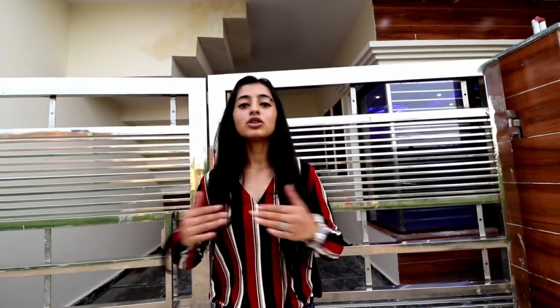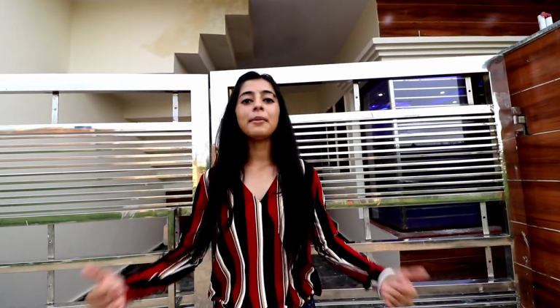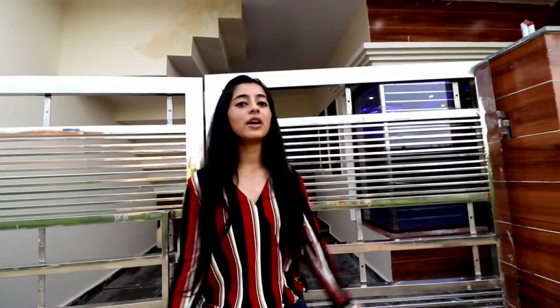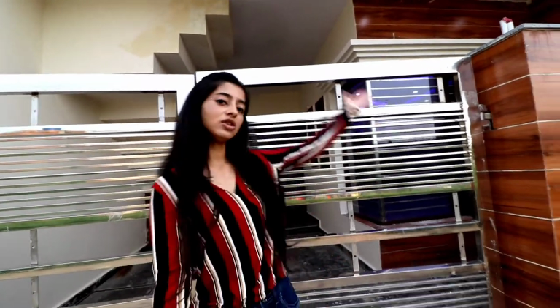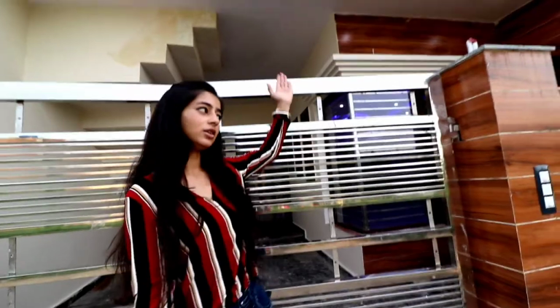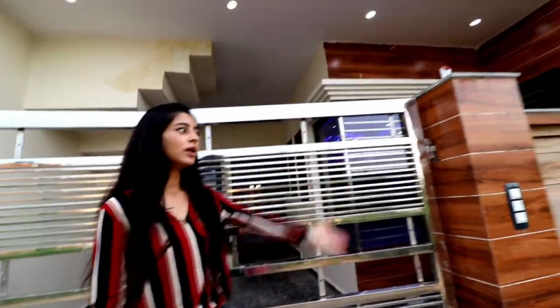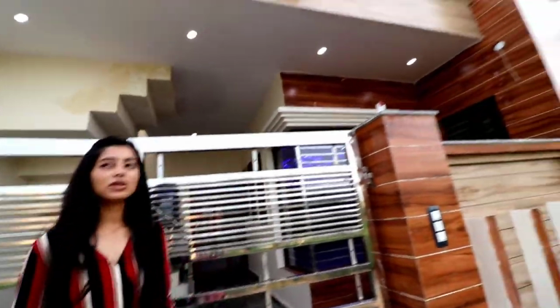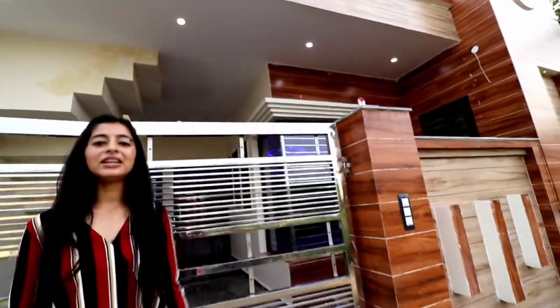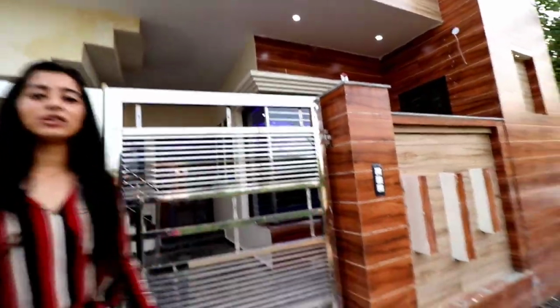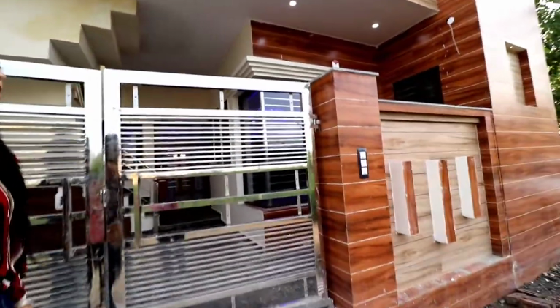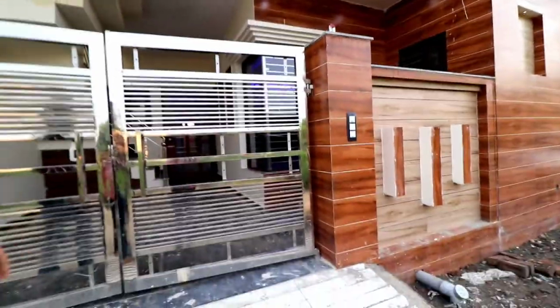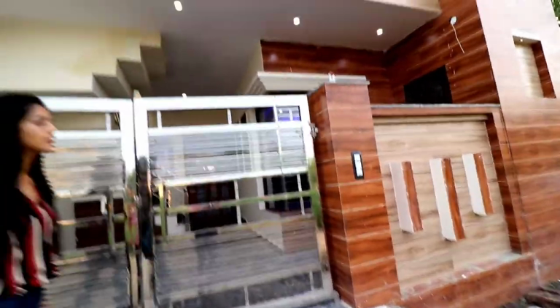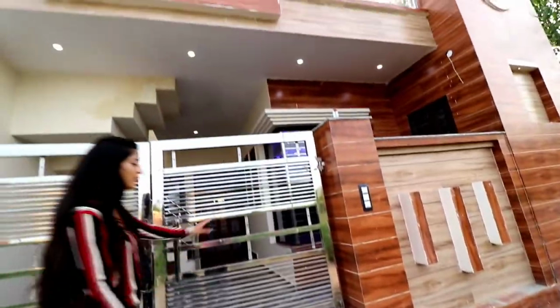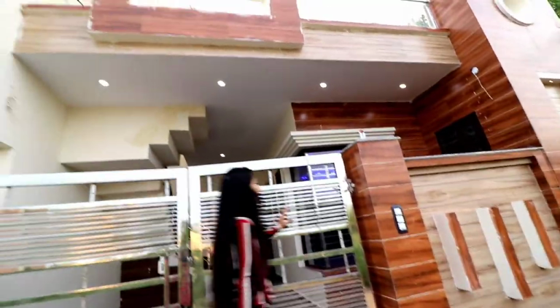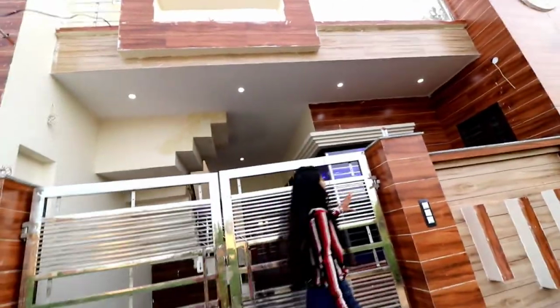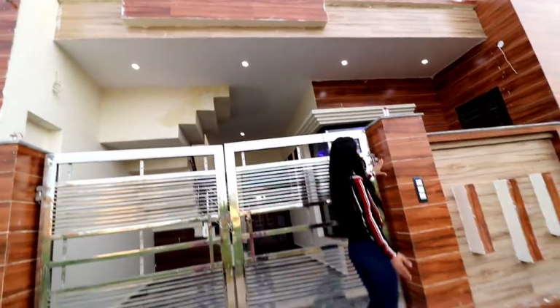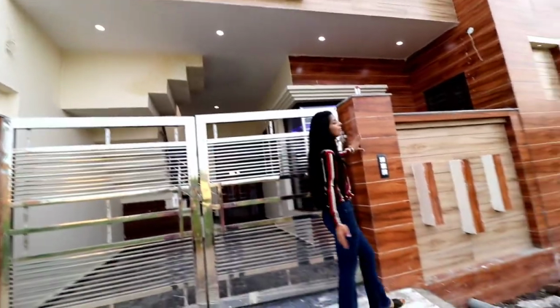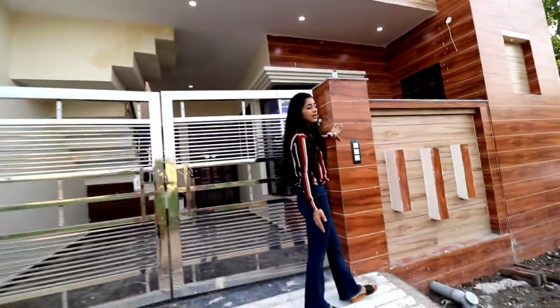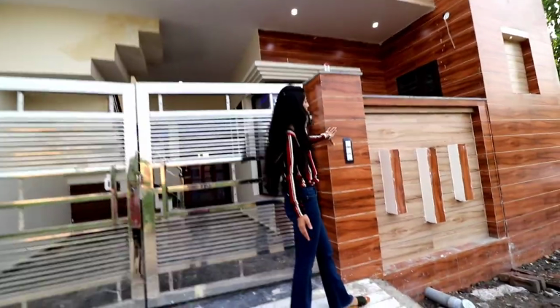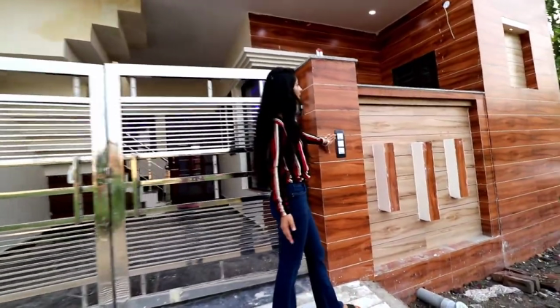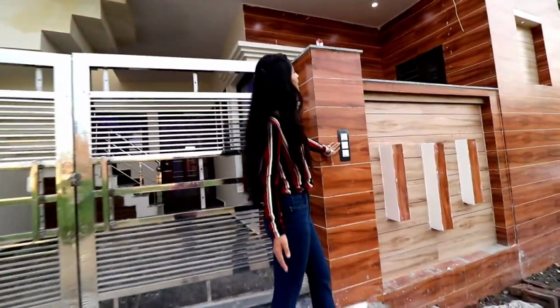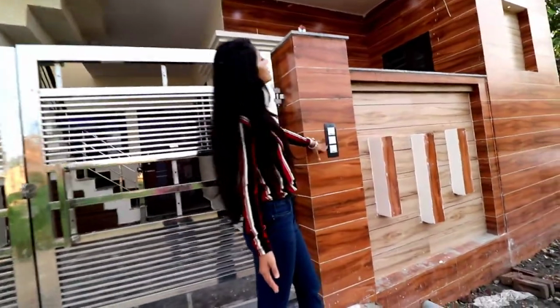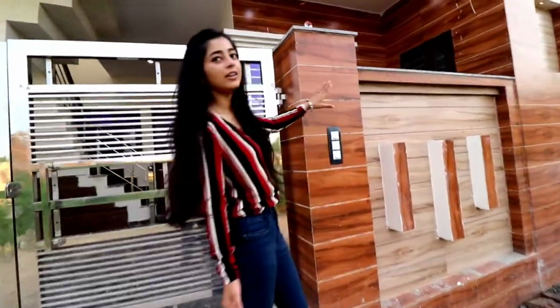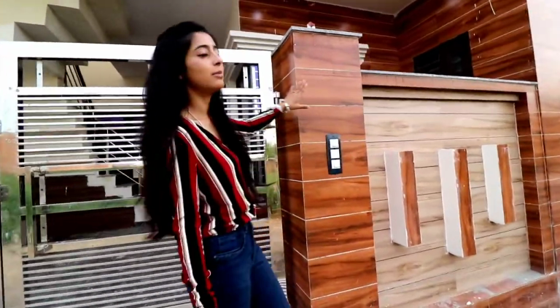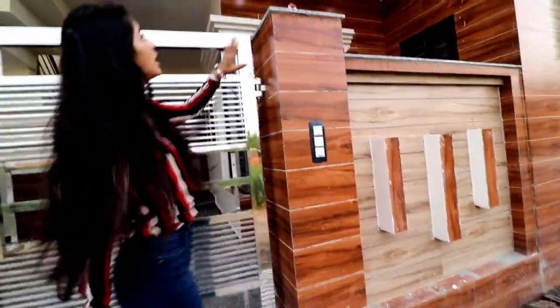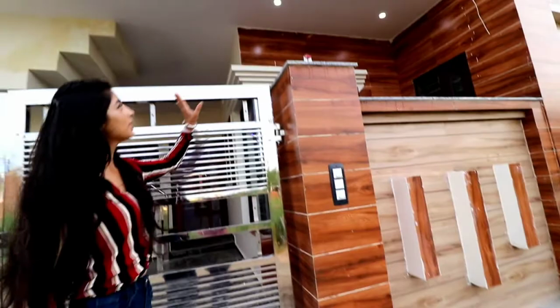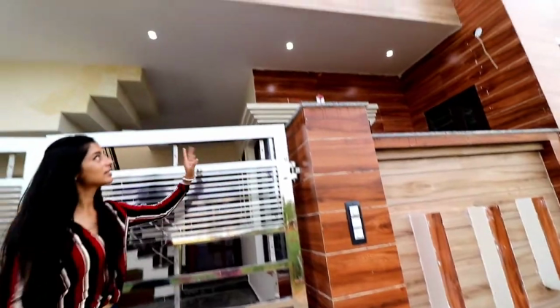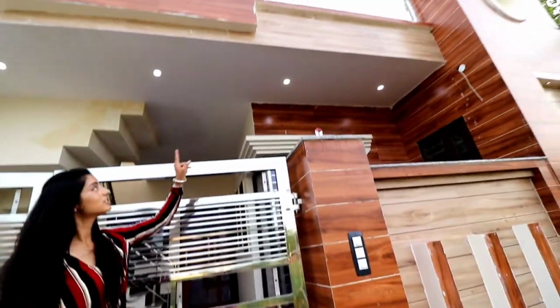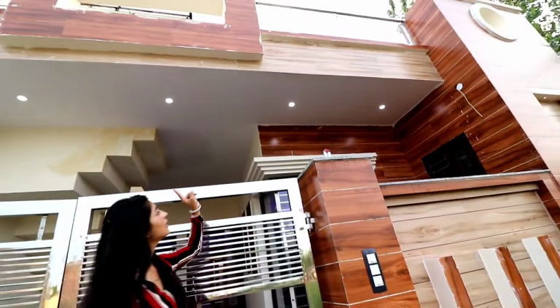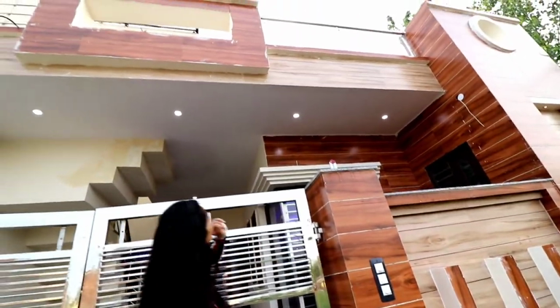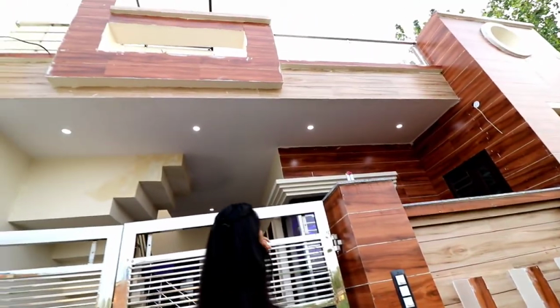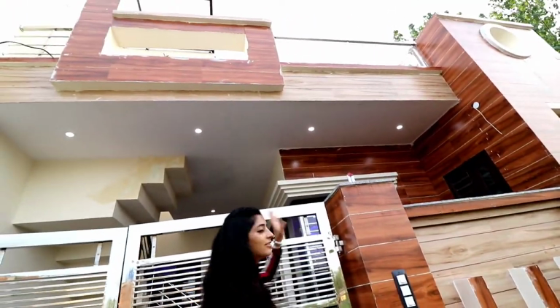First of all, I will show you the front elevation. This will be independent houses. We have worked with wooden tiles, like you are seeing. It has a lot of elegance in the view. And you can see, we have a ceiling and glasses.